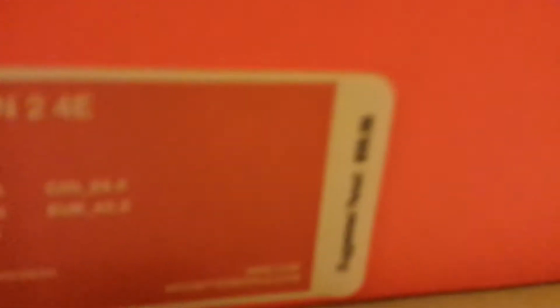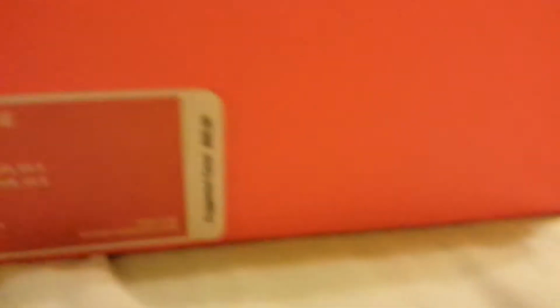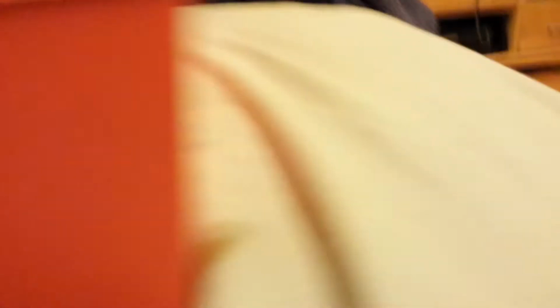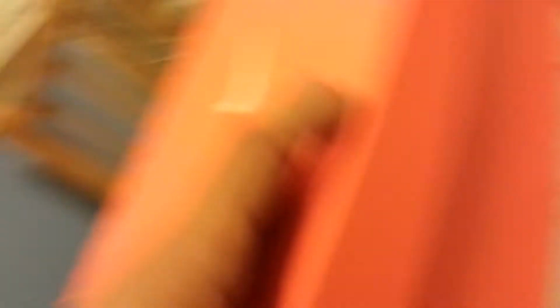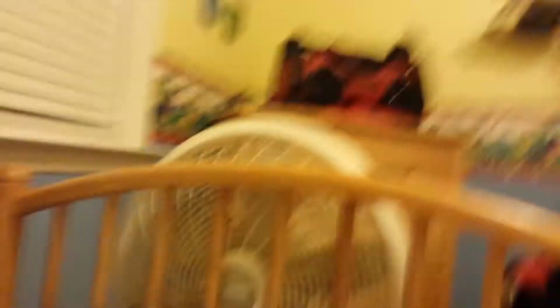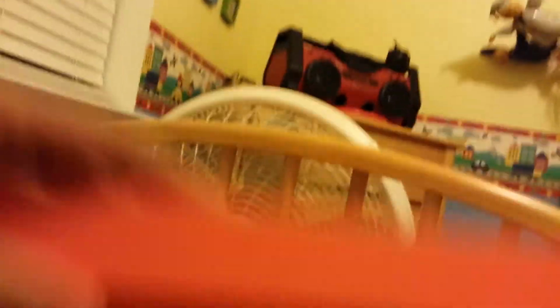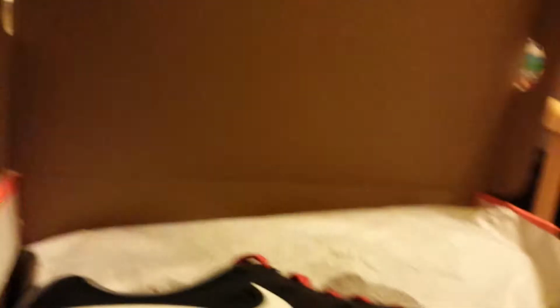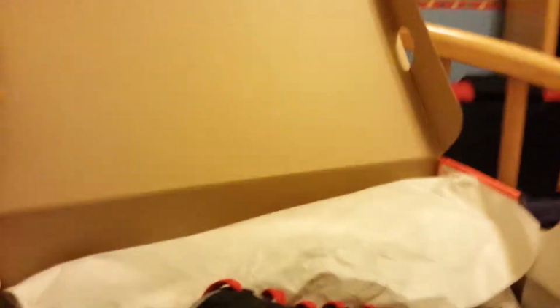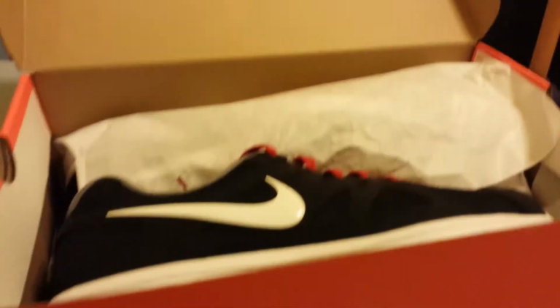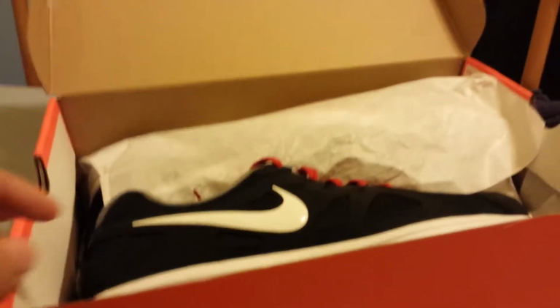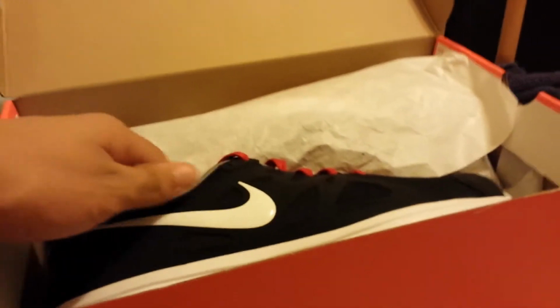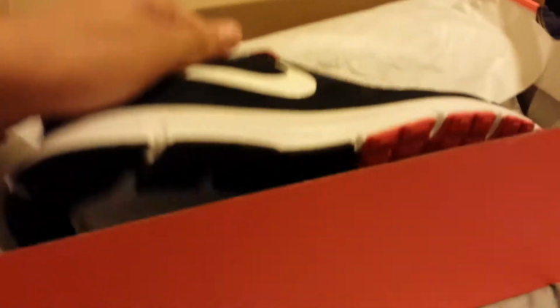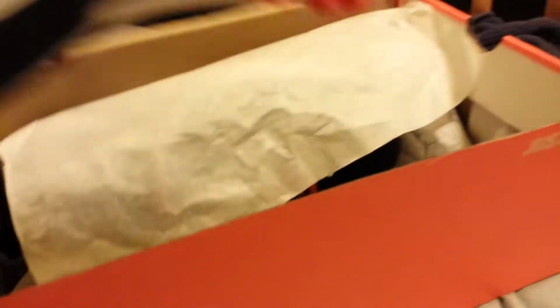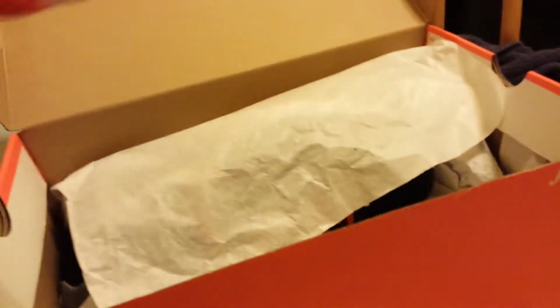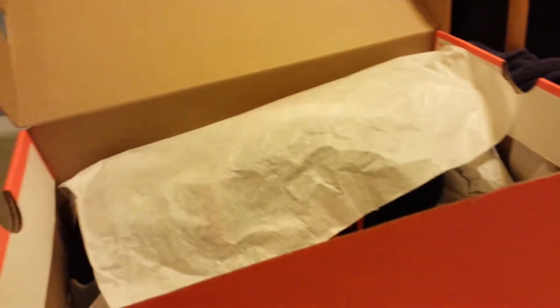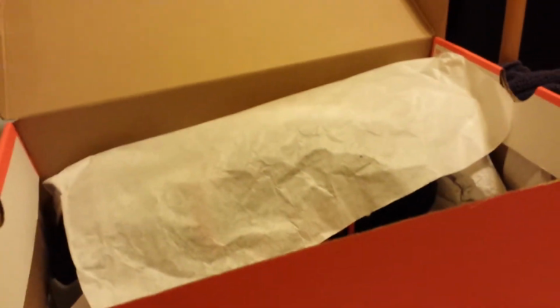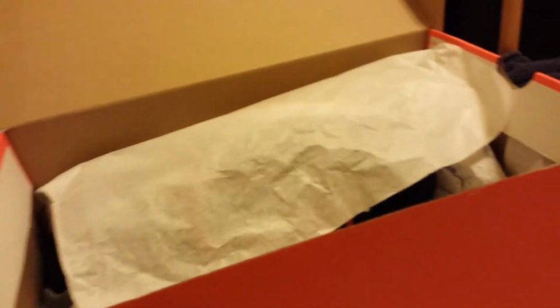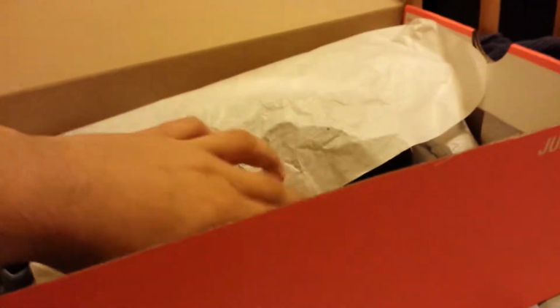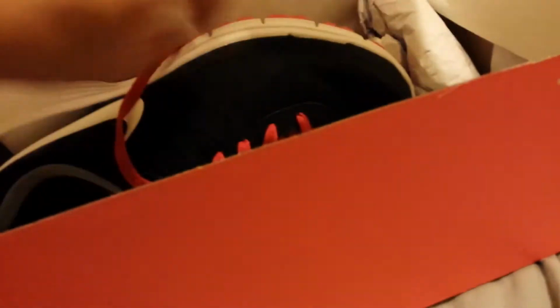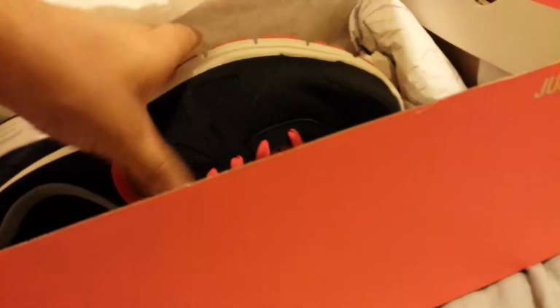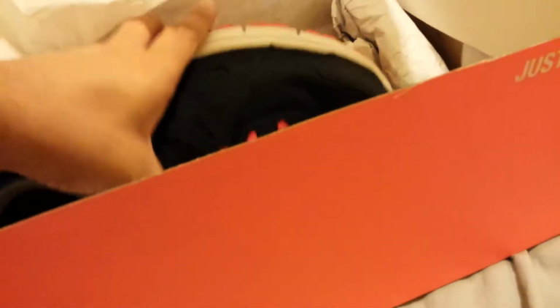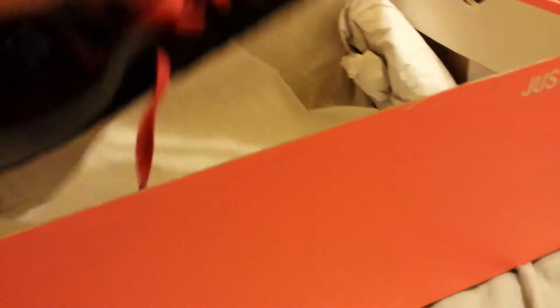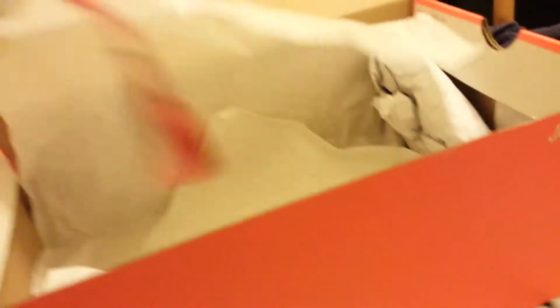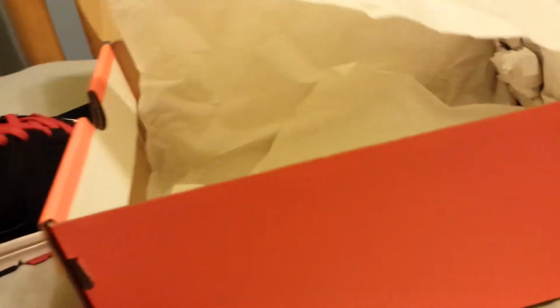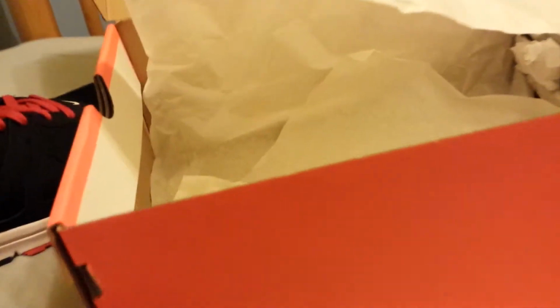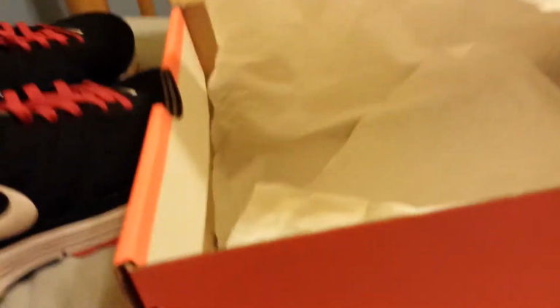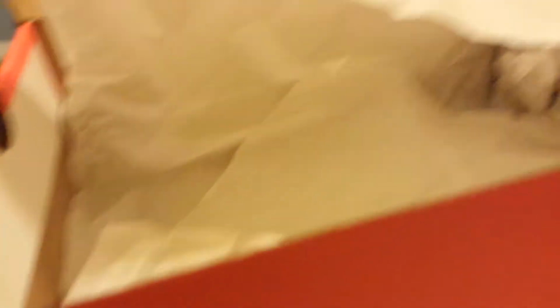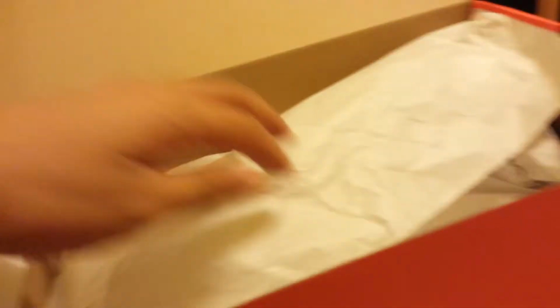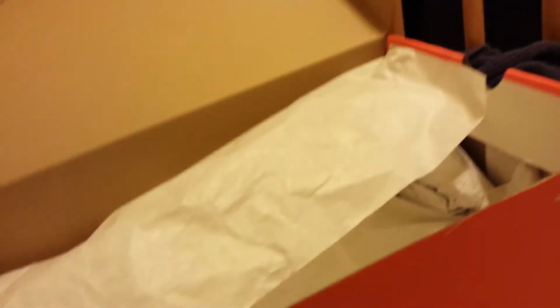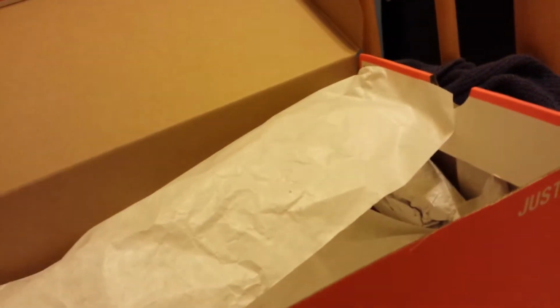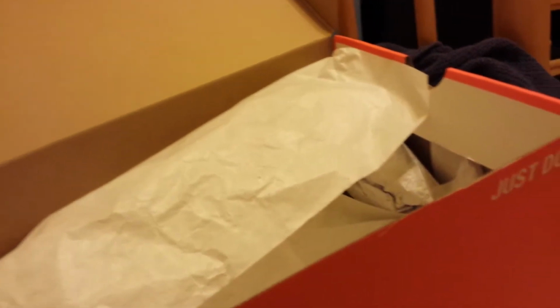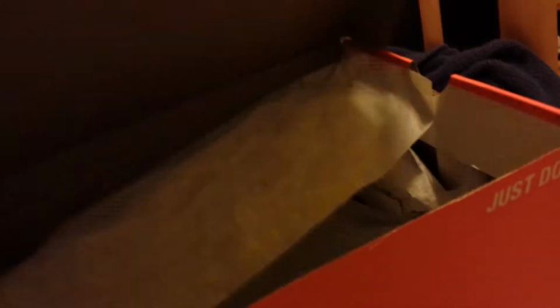I think that's a pretty good deal, we're about to see, you know? Gonna take the shoe out of the box. So far, man, I think it's pretty dope, you know what I'm saying?